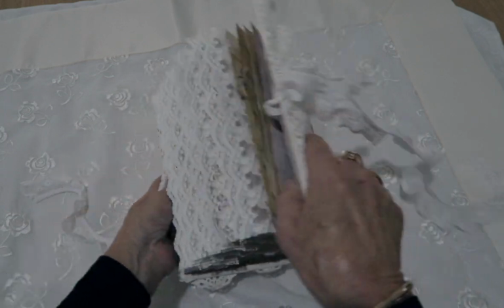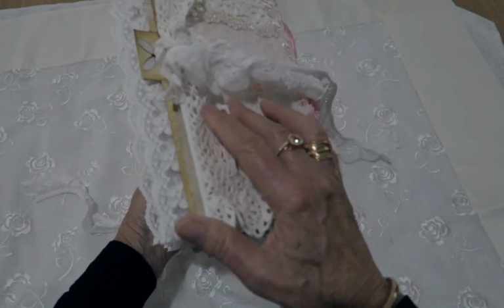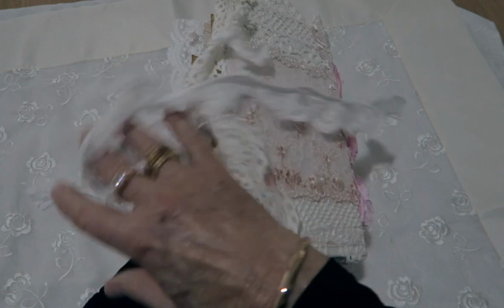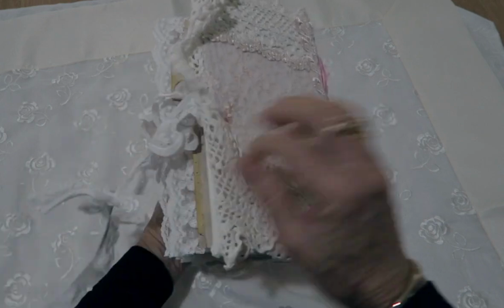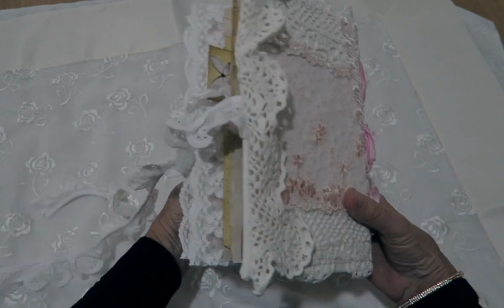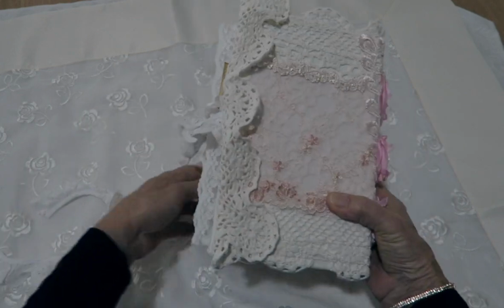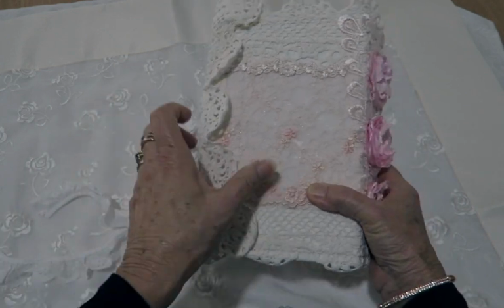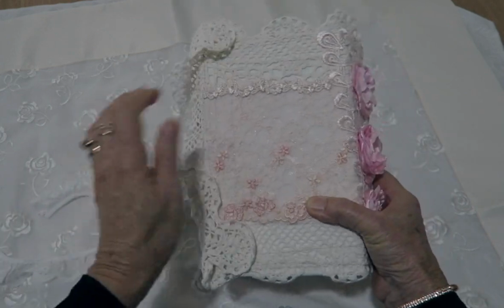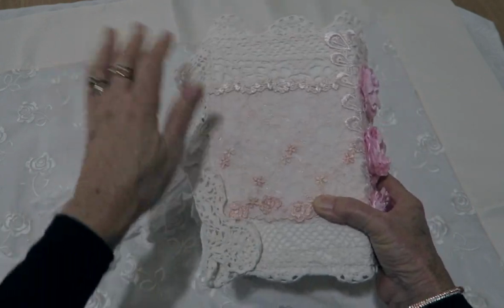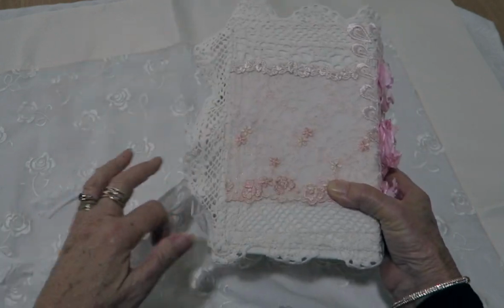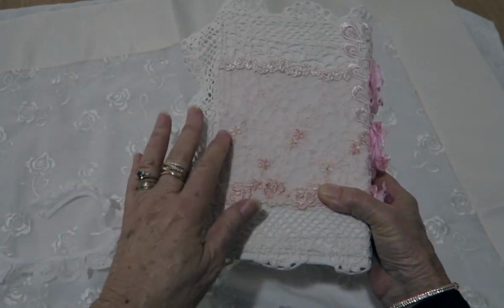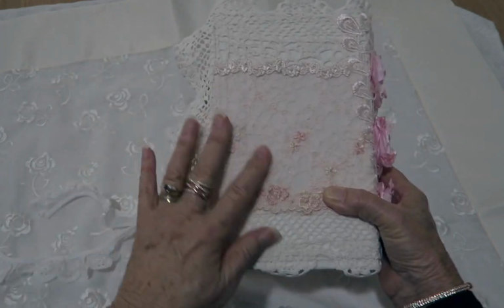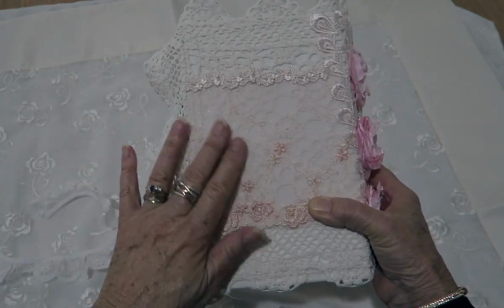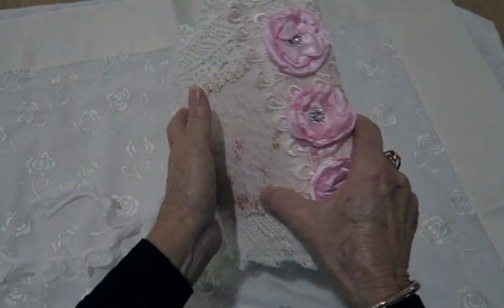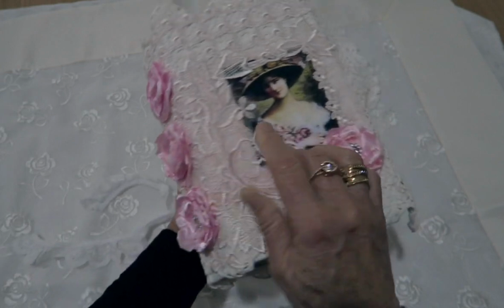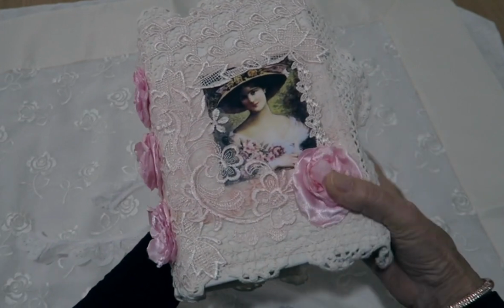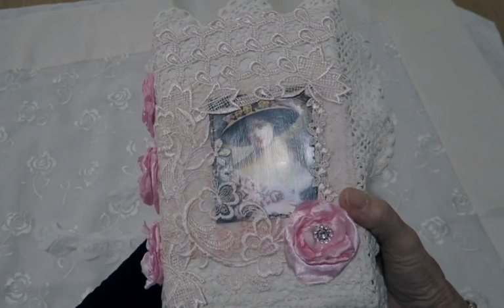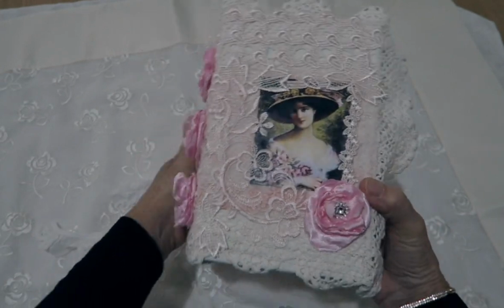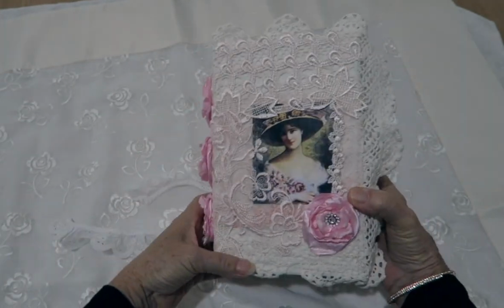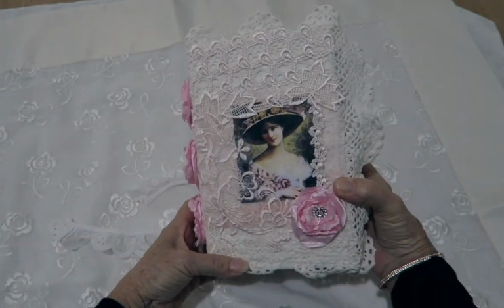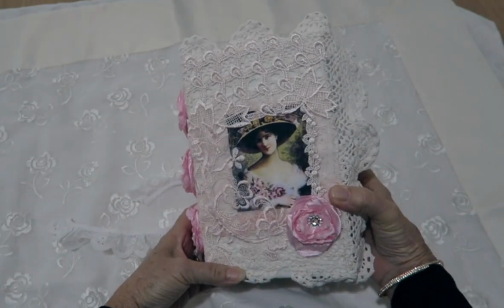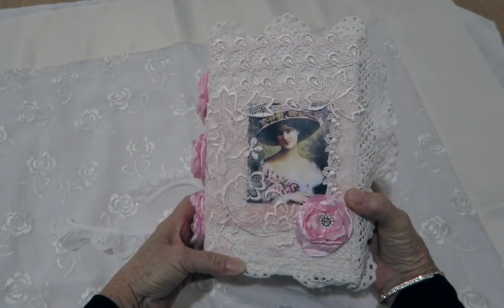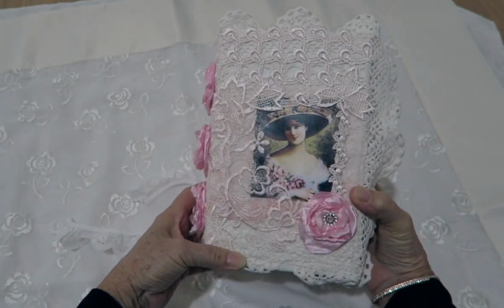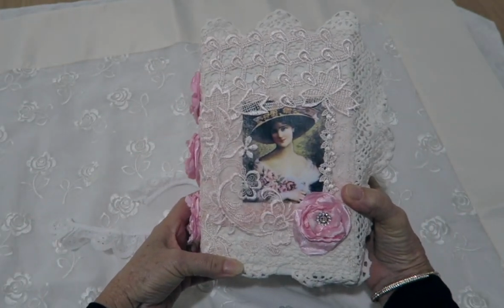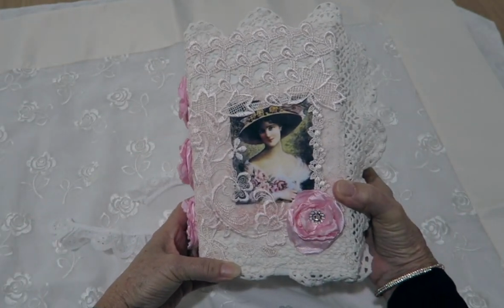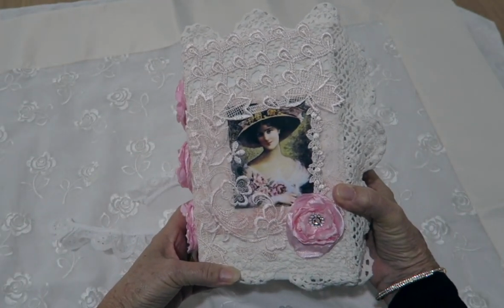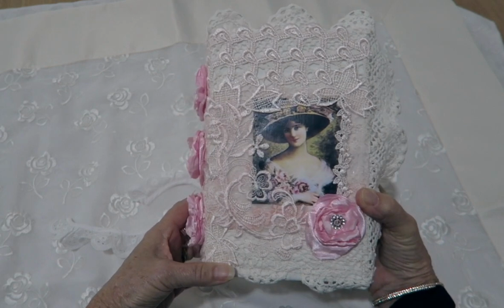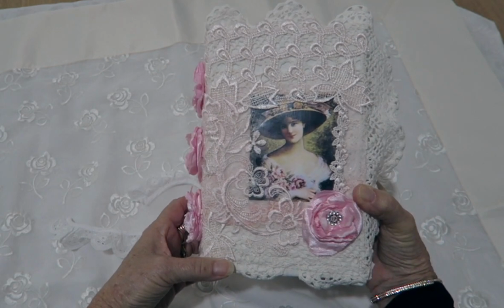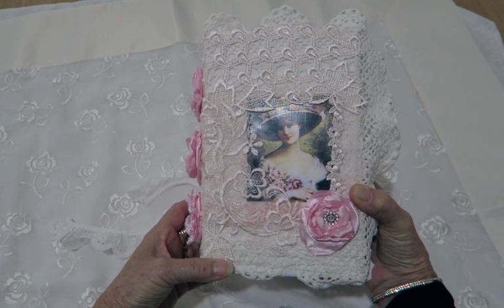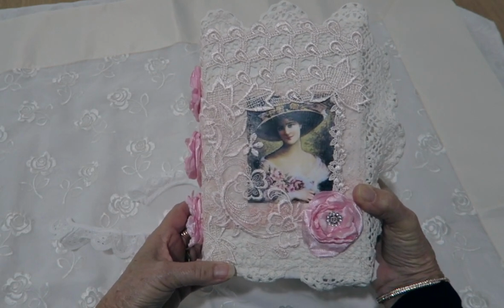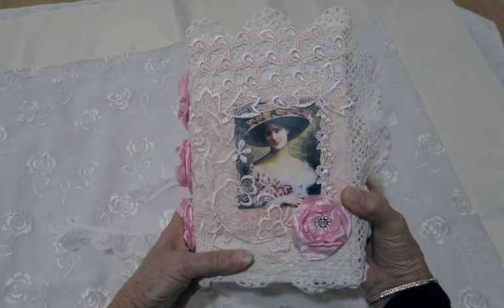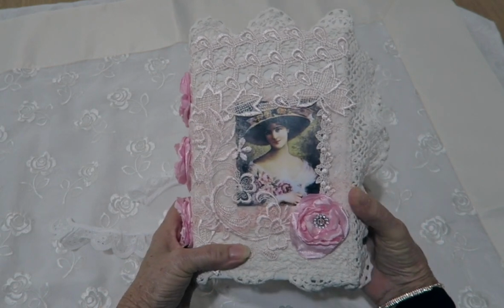So that is my latest journal. It is quite a chunky journal and I loved making these shabby ones with doilies. Thank you for watching — bye for now!